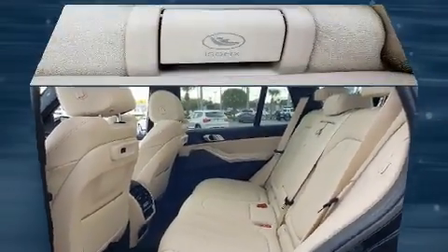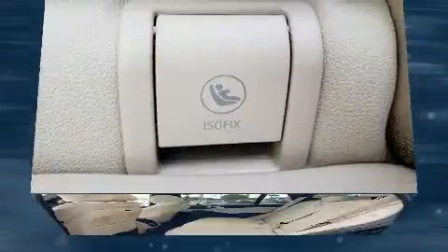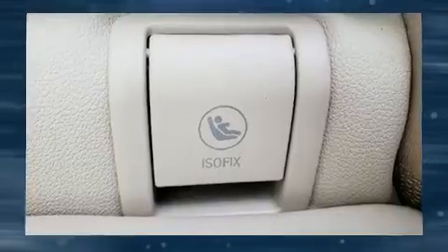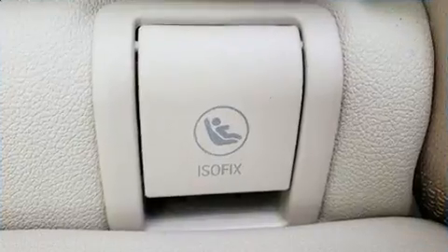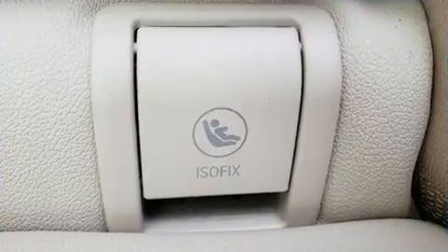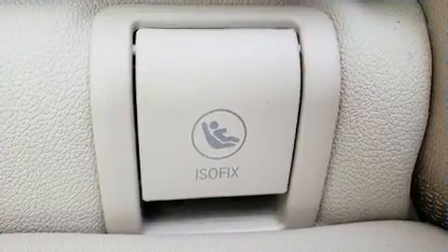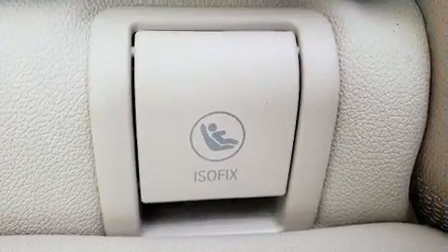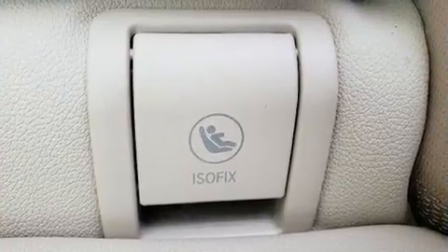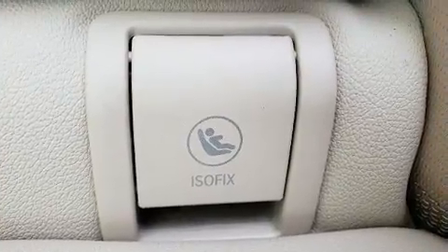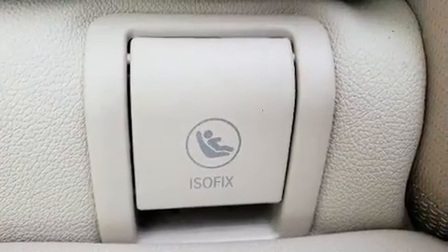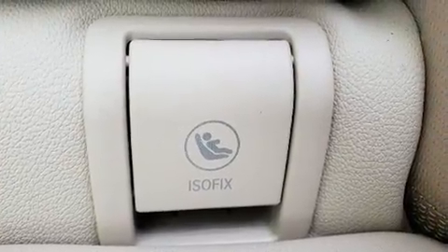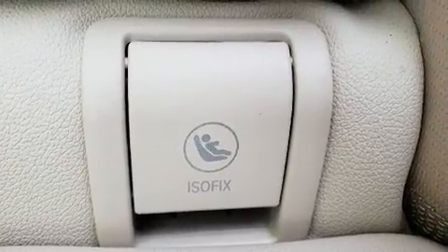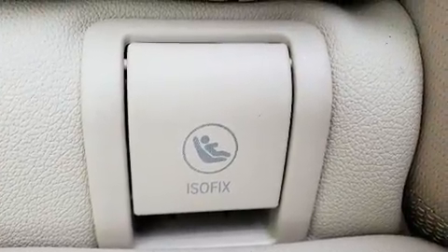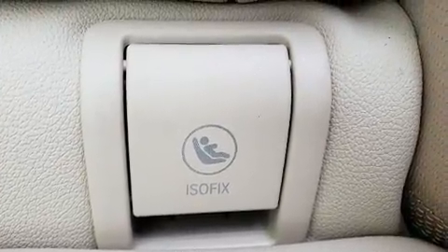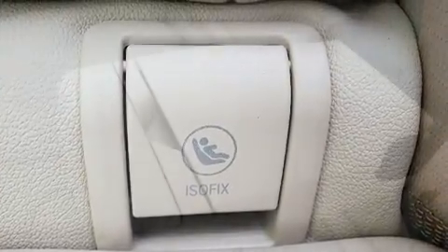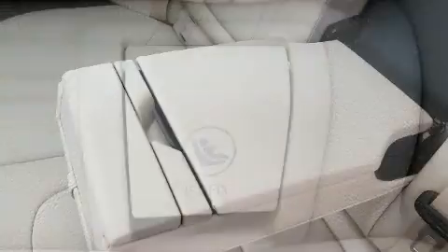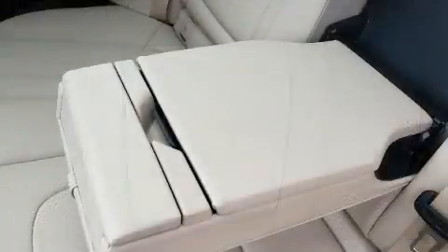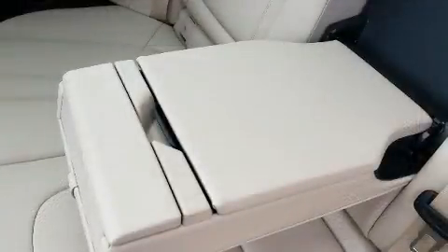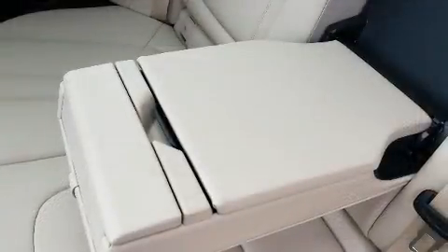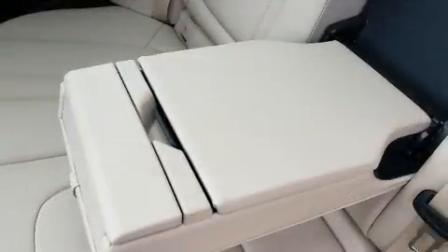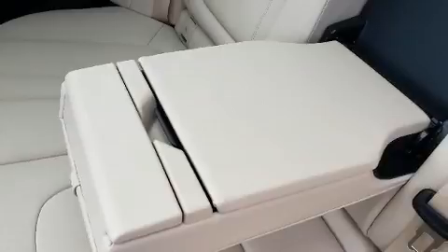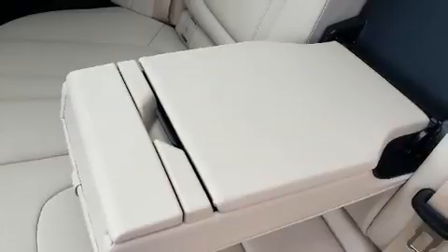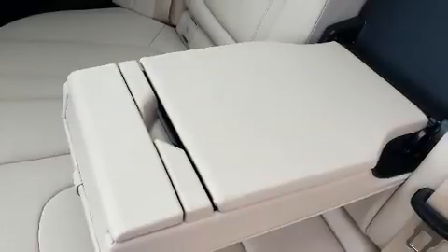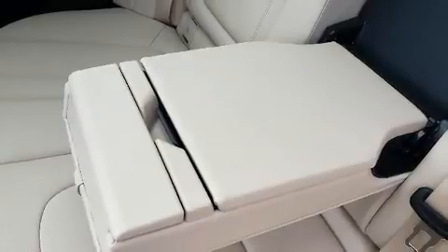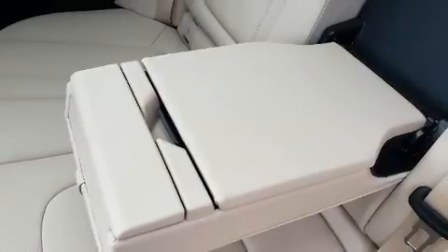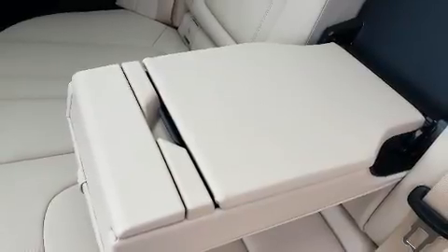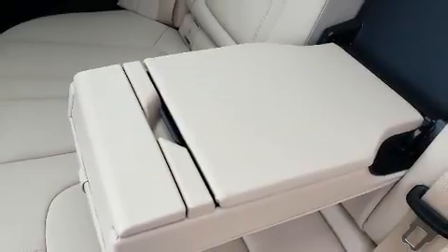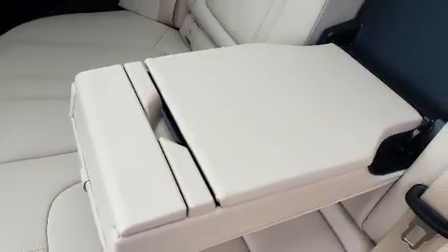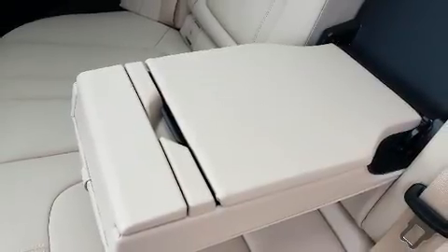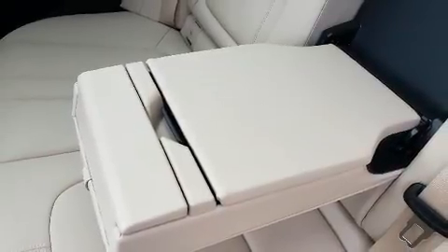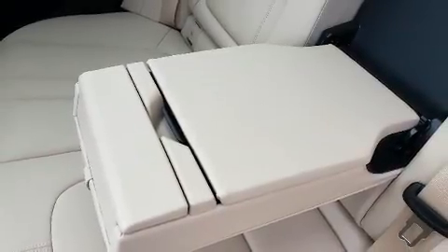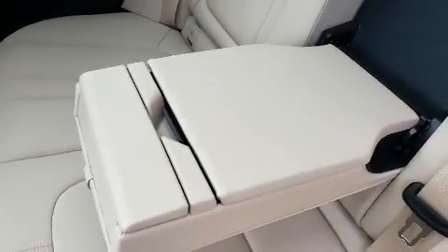BMW prioritized fit and finish, as evidenced by adjustable headrests in all seating positions, a power rear cargo door, and air conditioning.